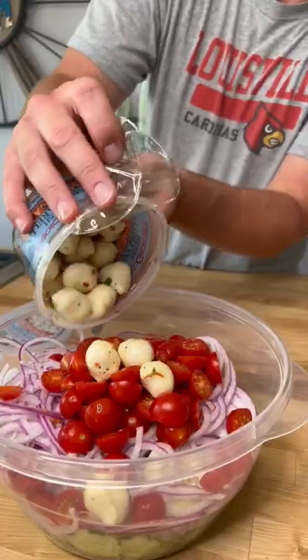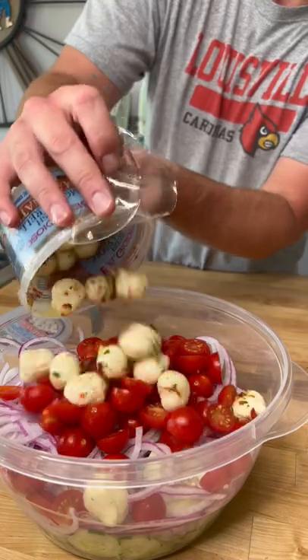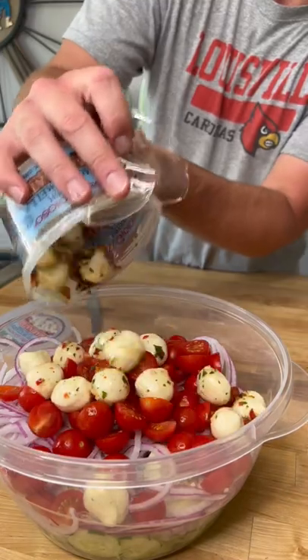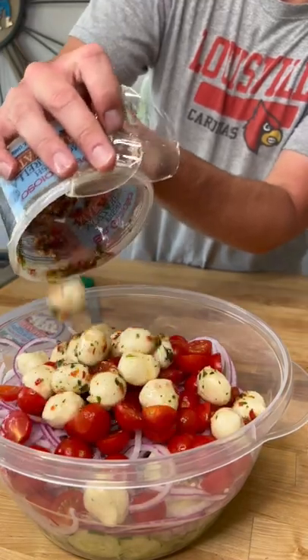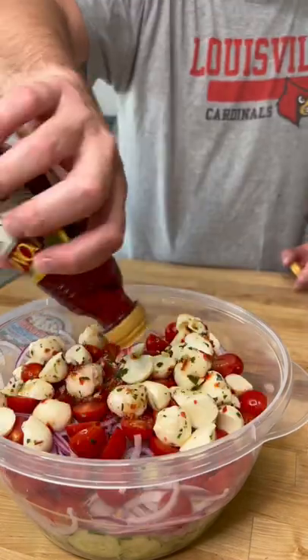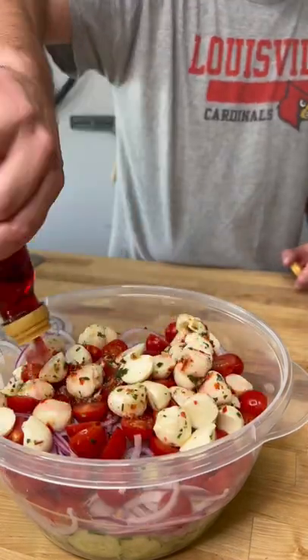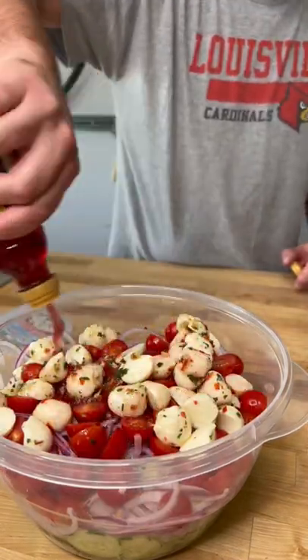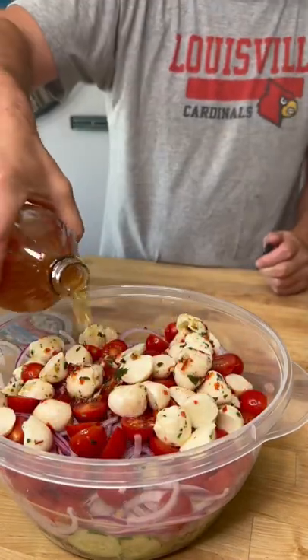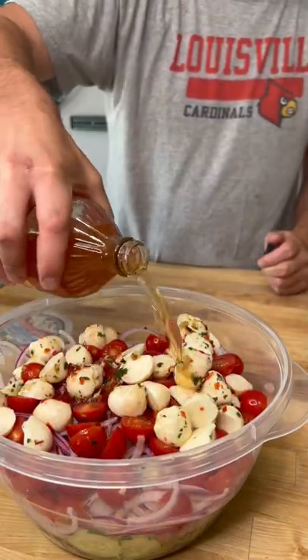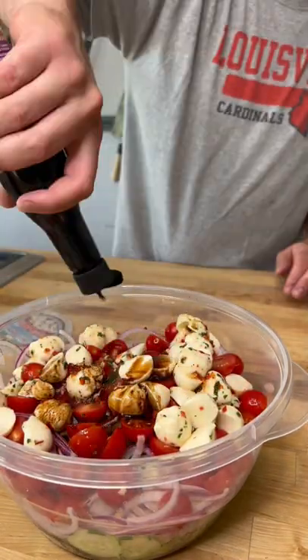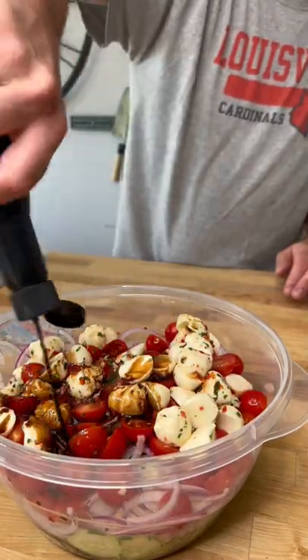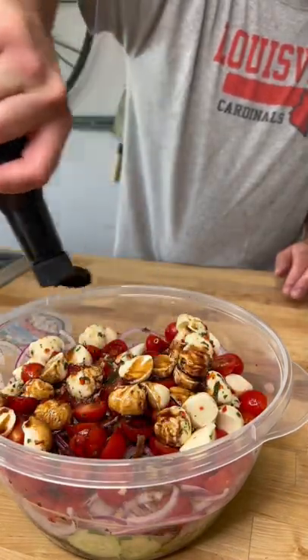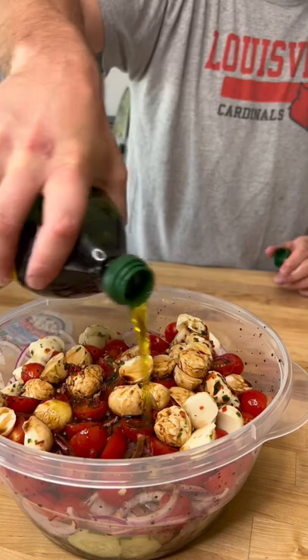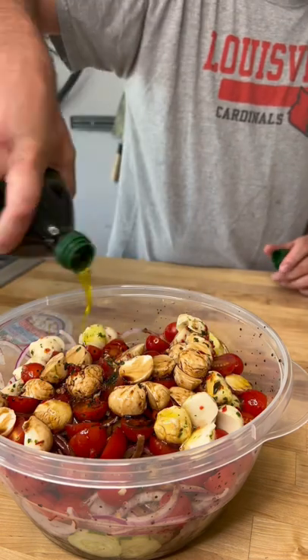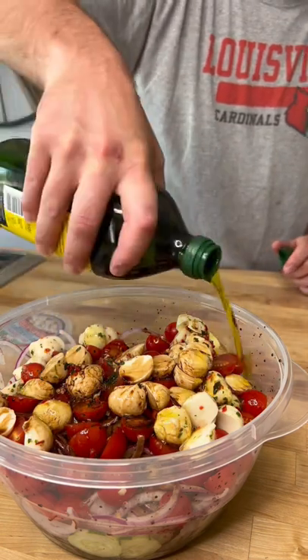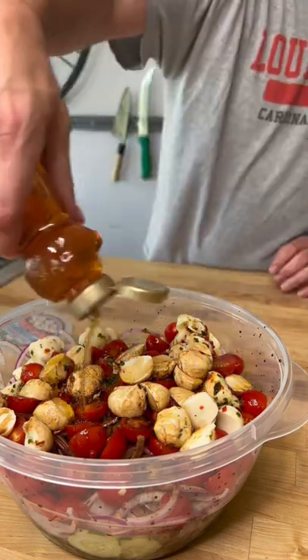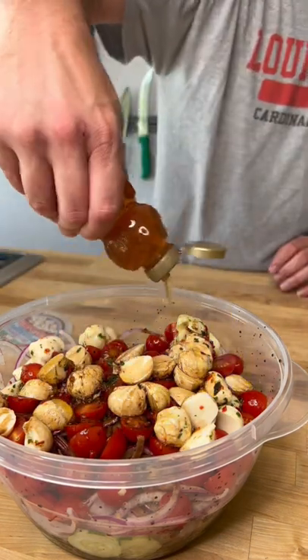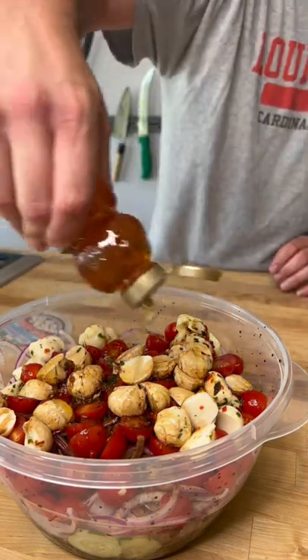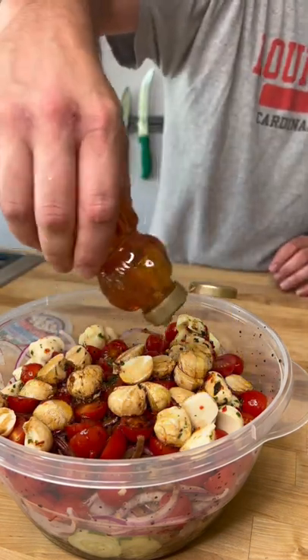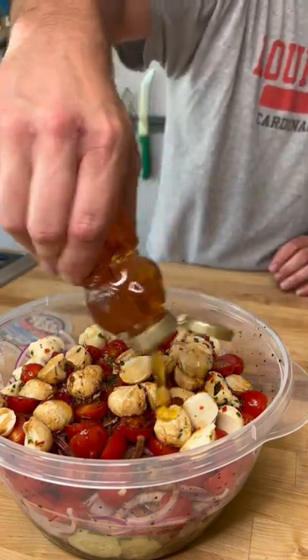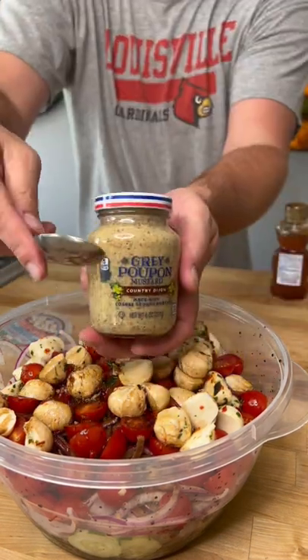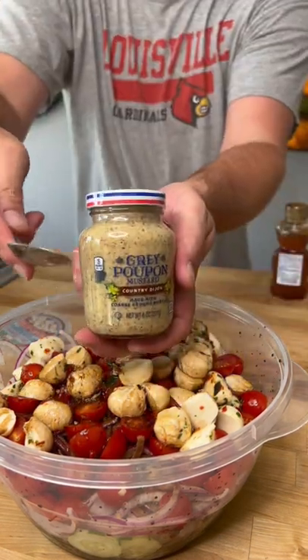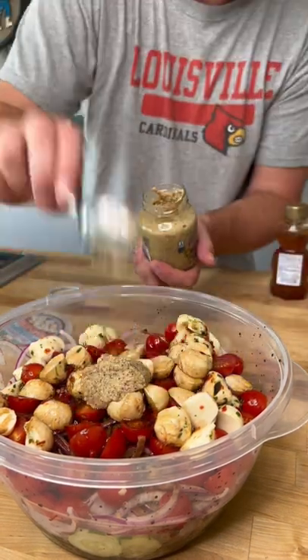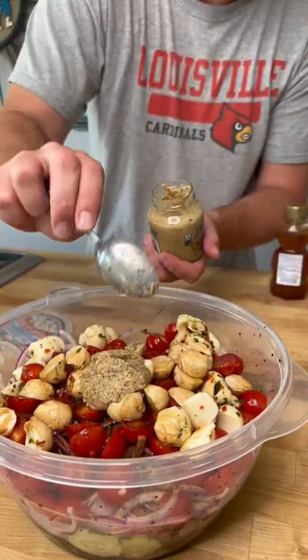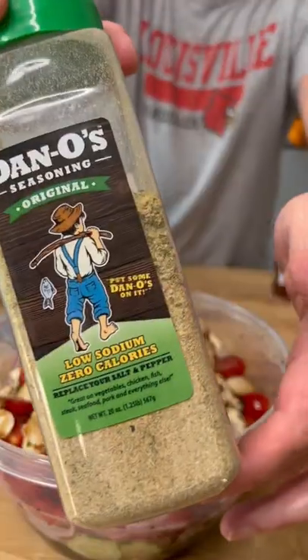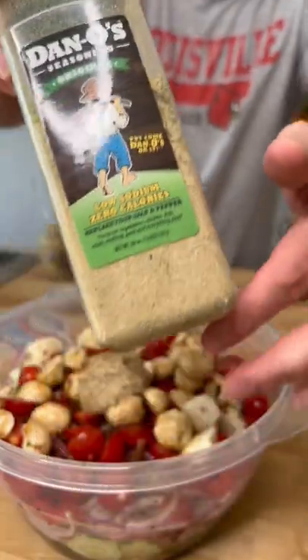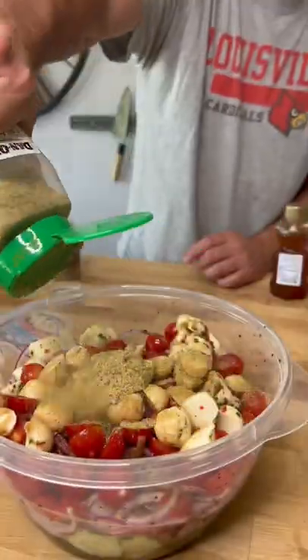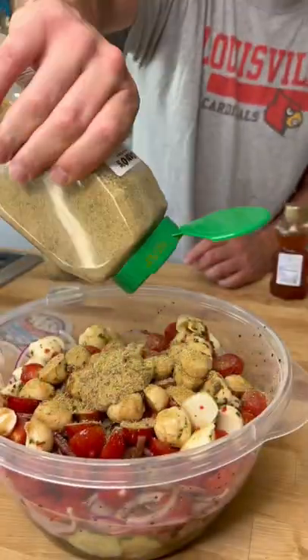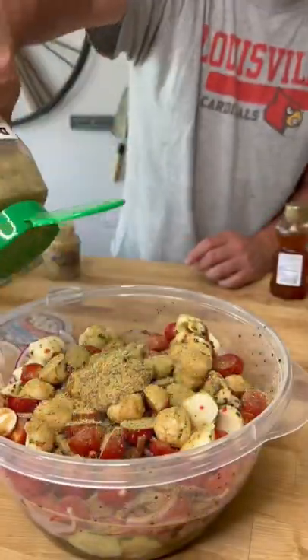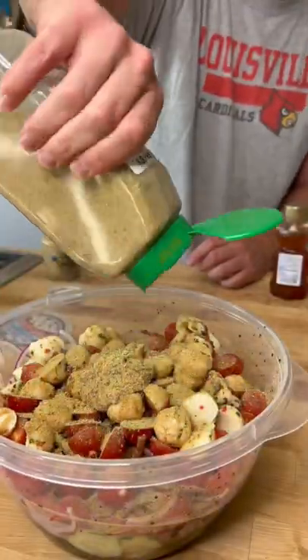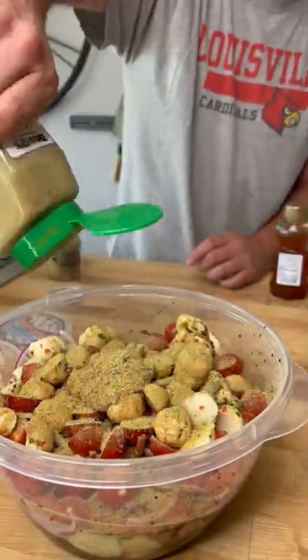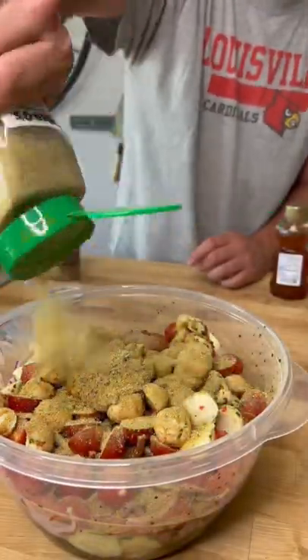Then I used some vinegars — red wine vinegar, apple cider vinegar, and balsamic vinegar — plus olive oil, honey, gray poupon, and then 40 pops of that Dano's seasoning.